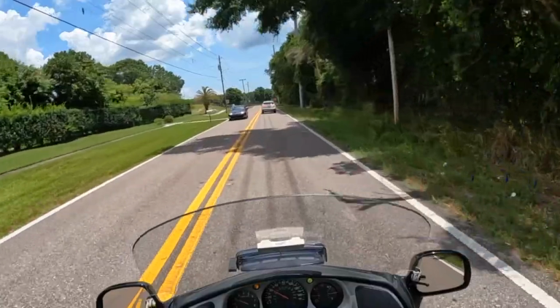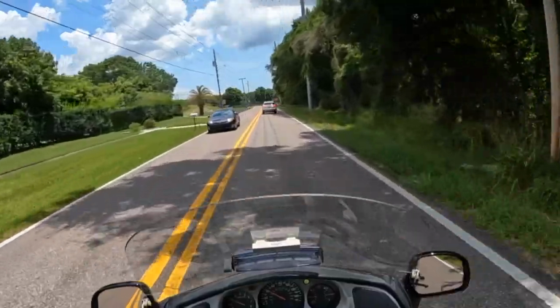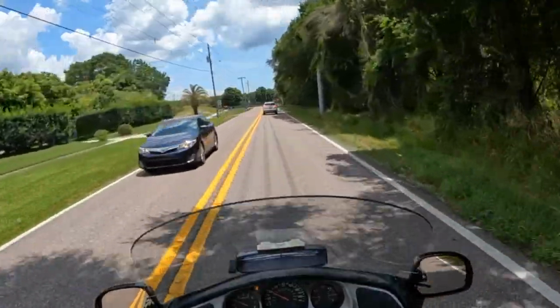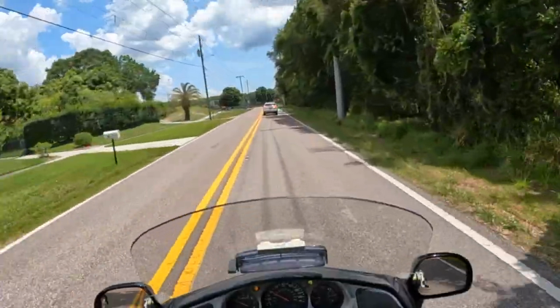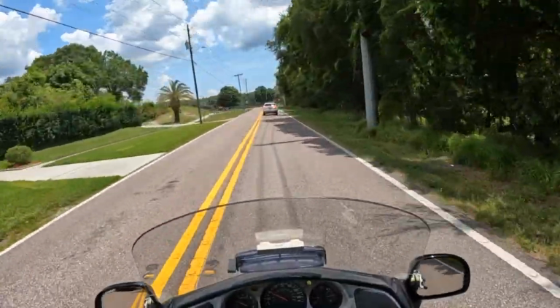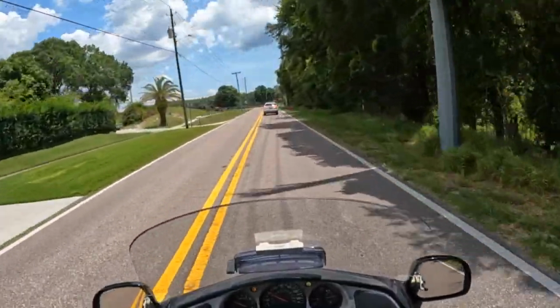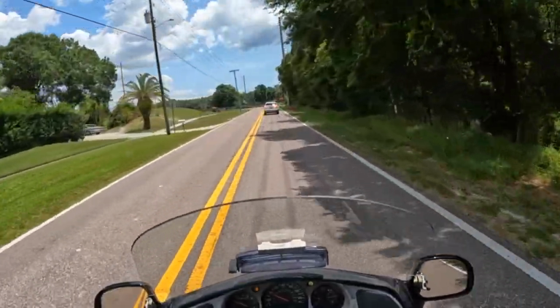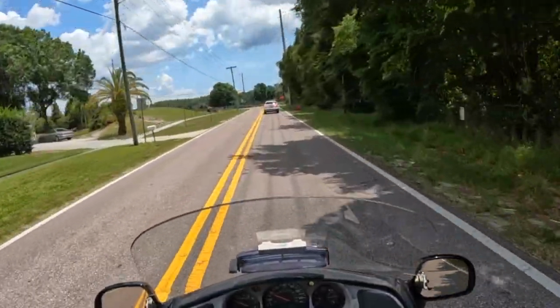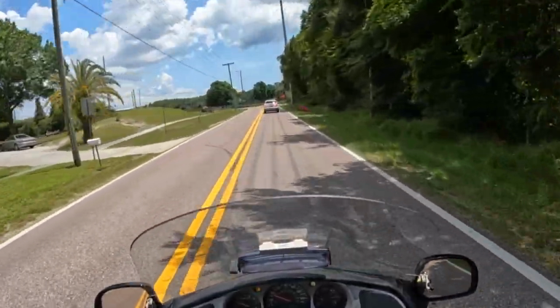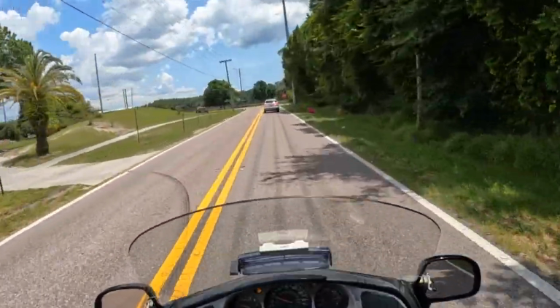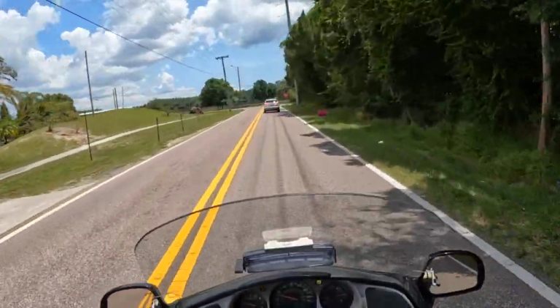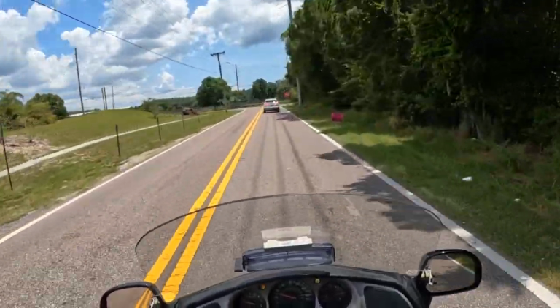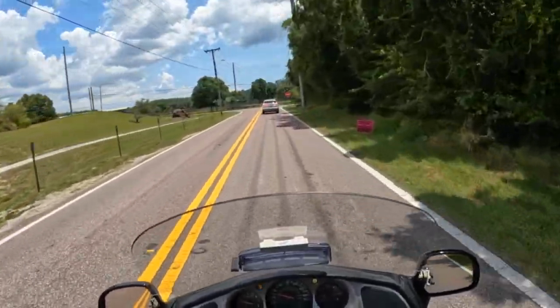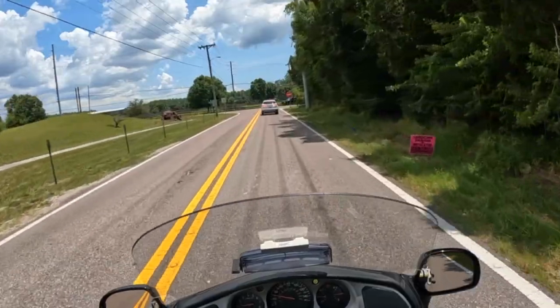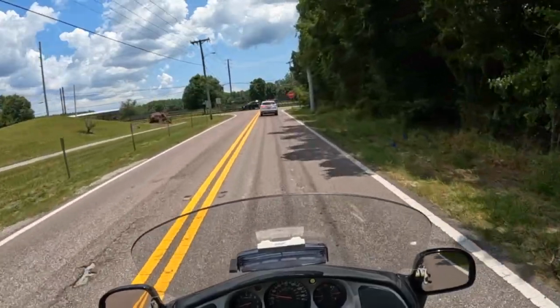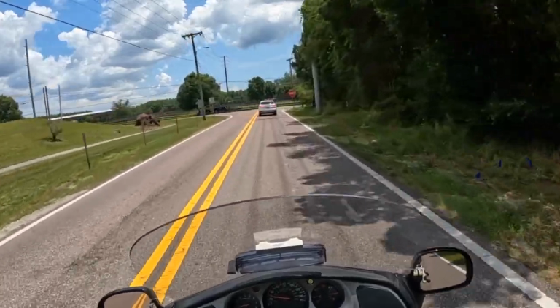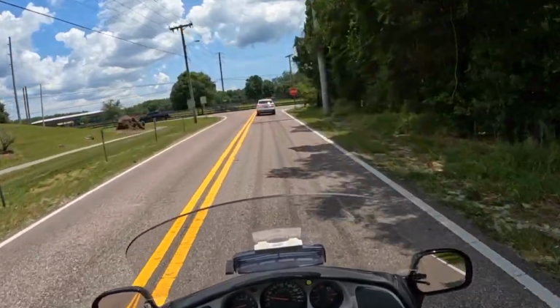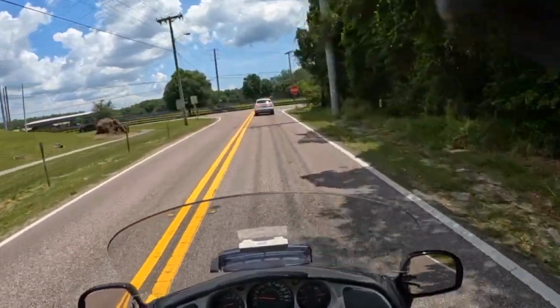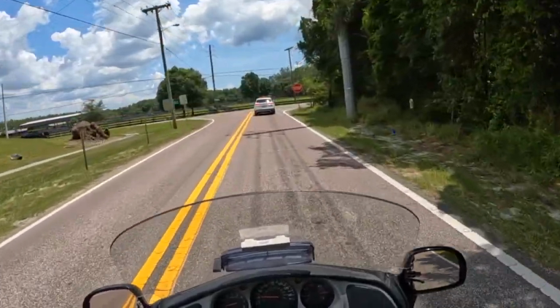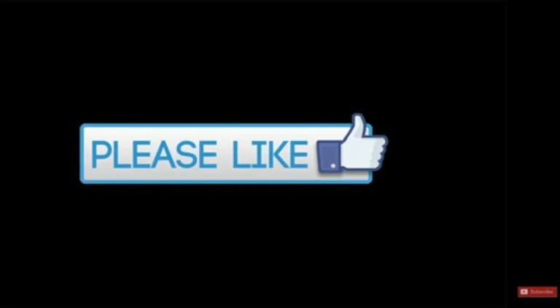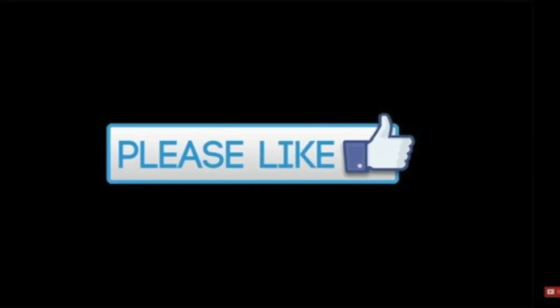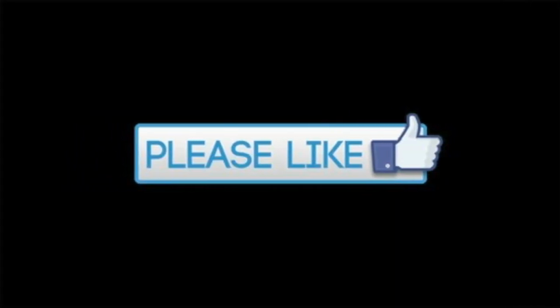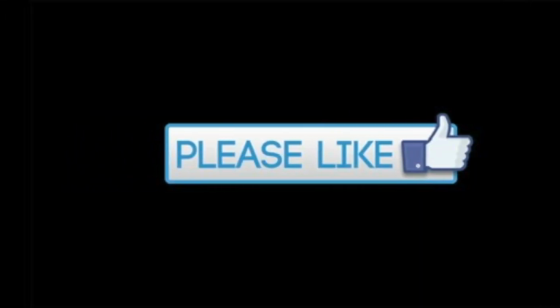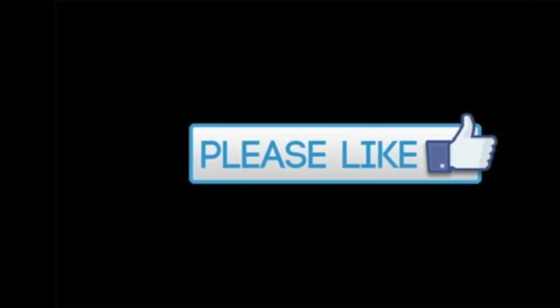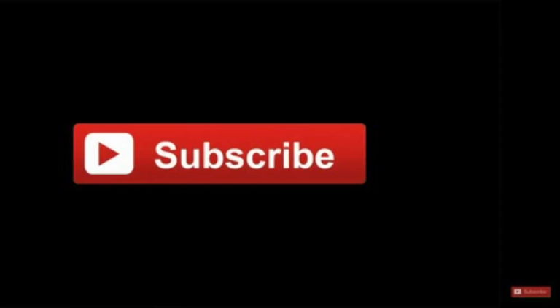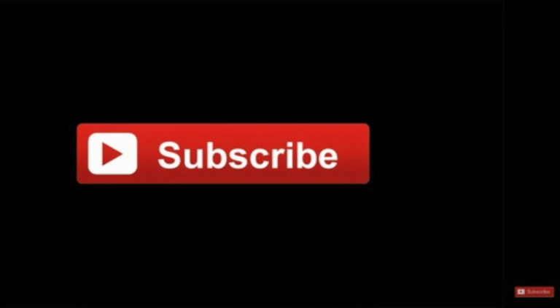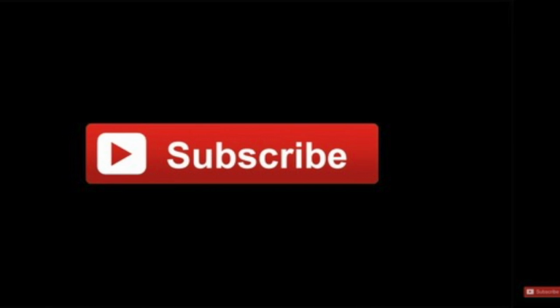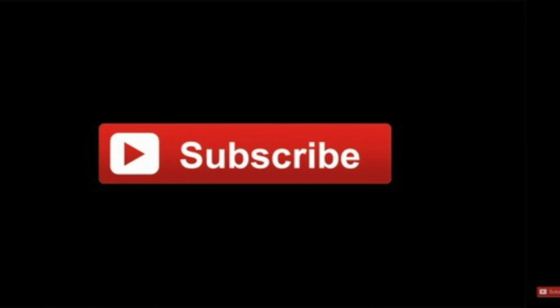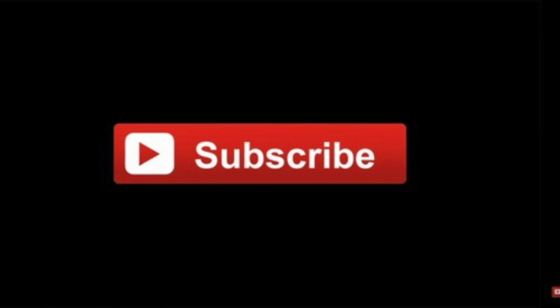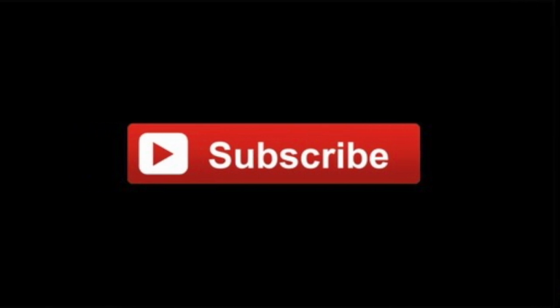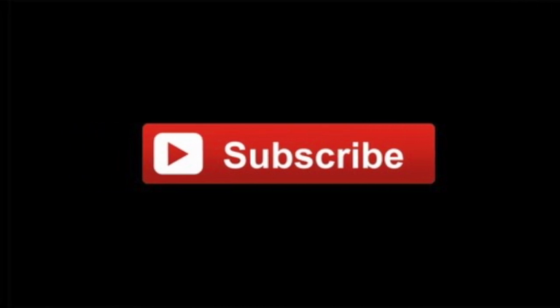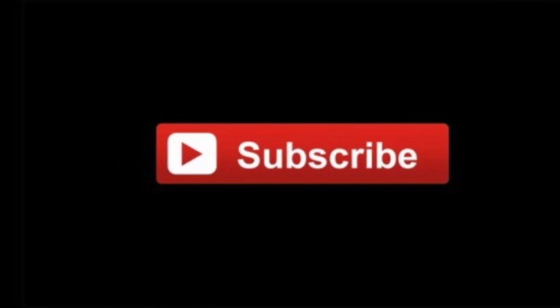Thanks for coming along with us. This is Den with D2 Destinations — we'll see you next time. Please remember to like and subscribe so we can bring you more video.